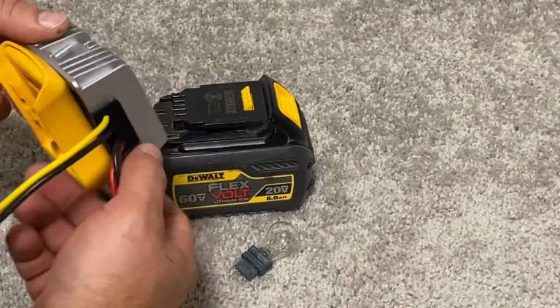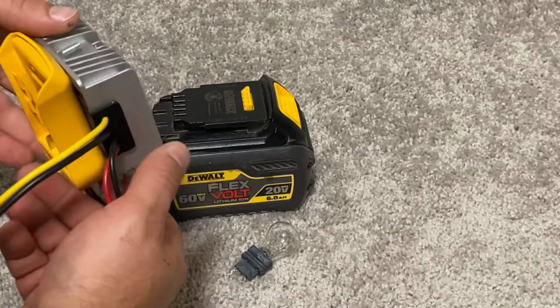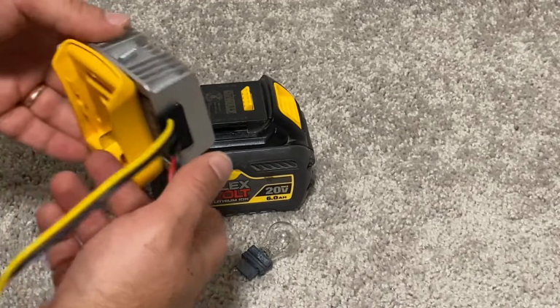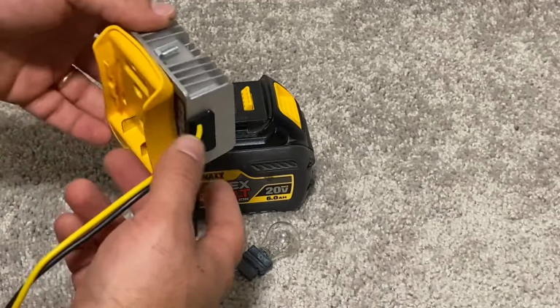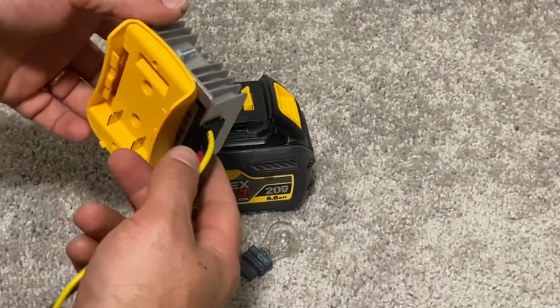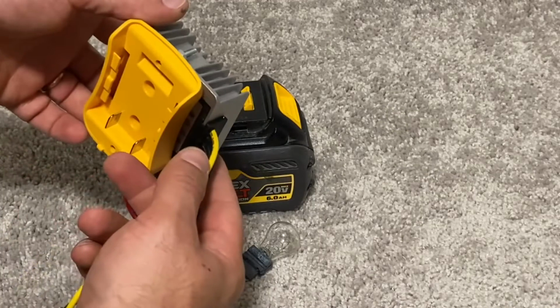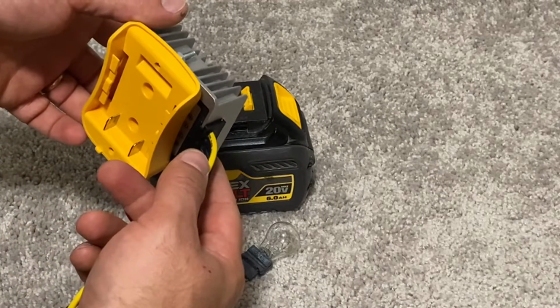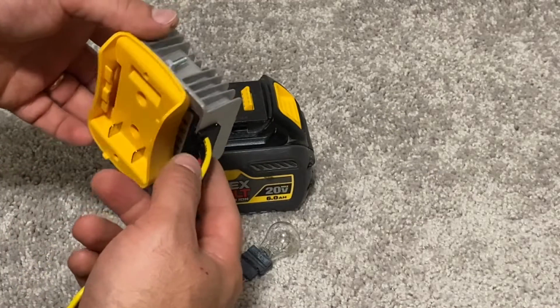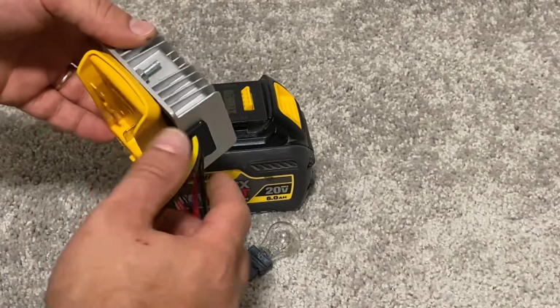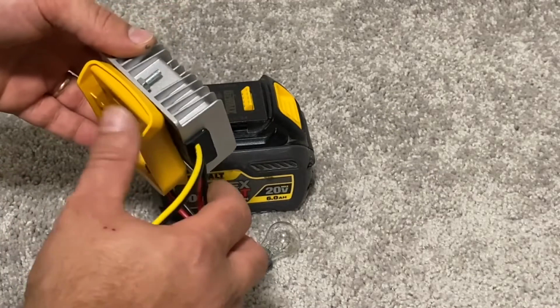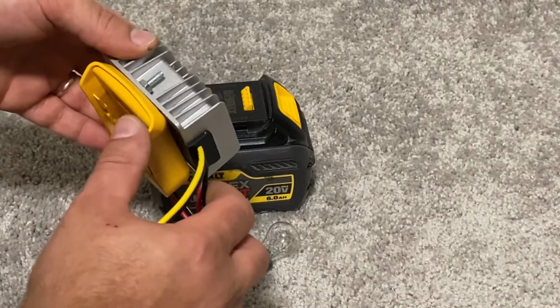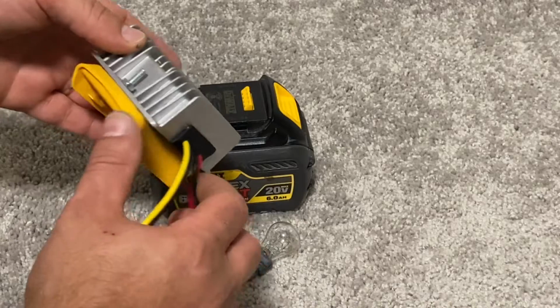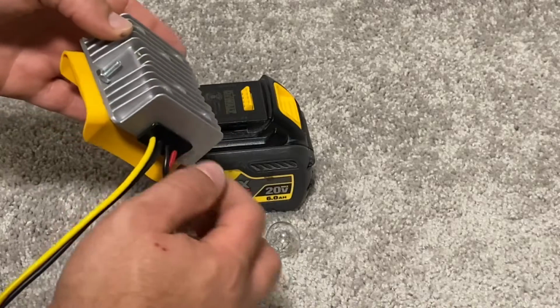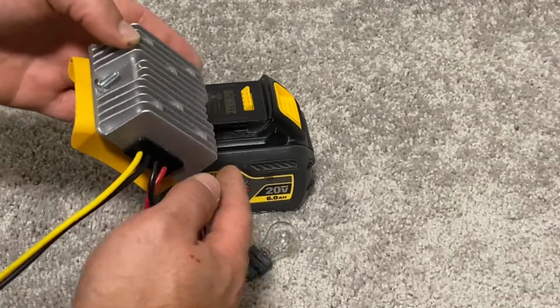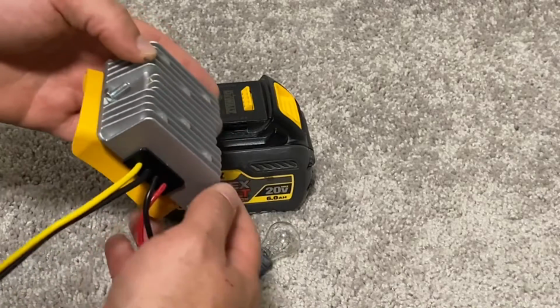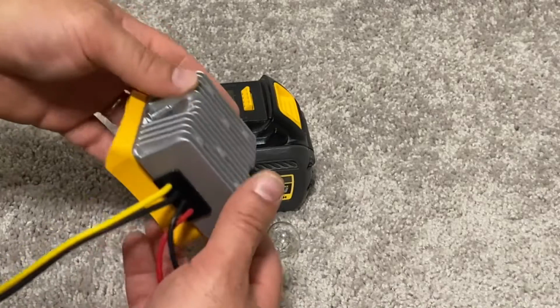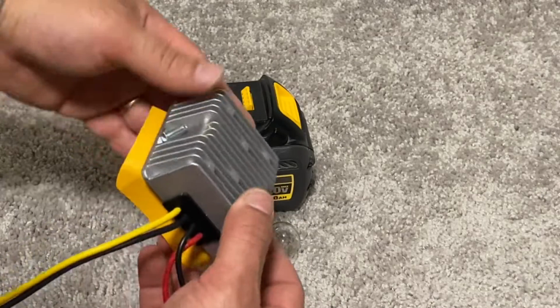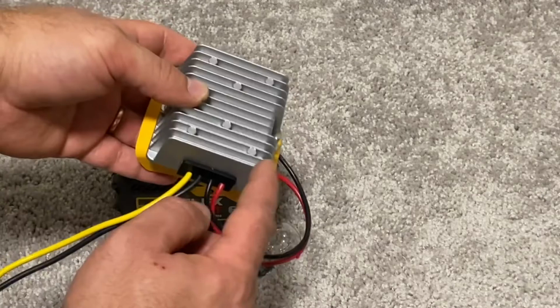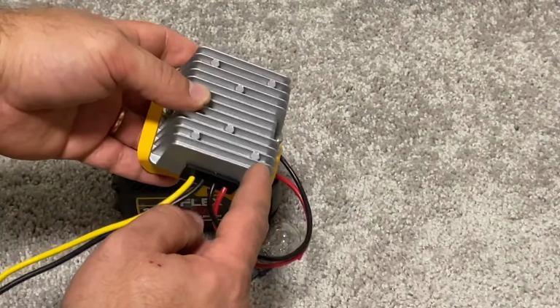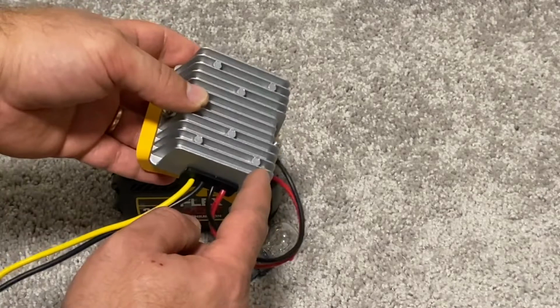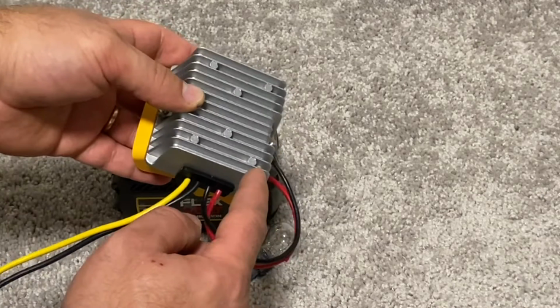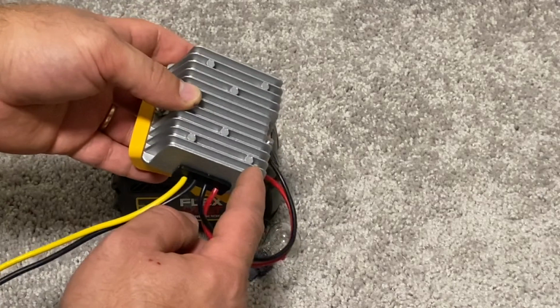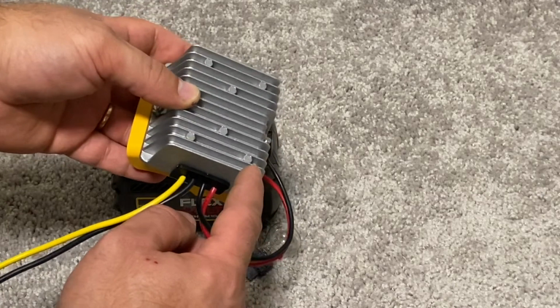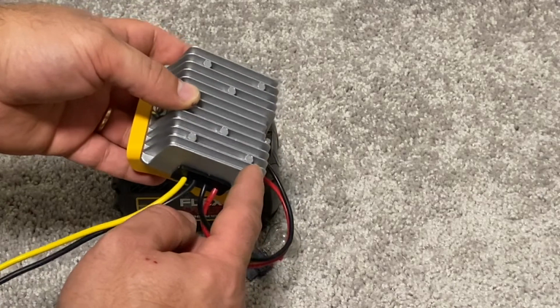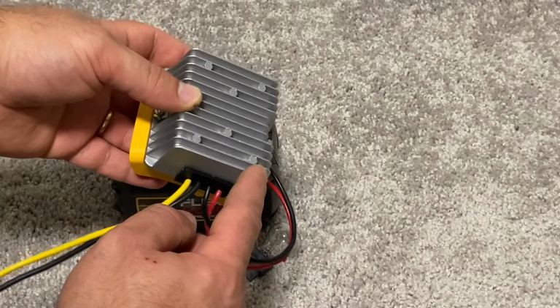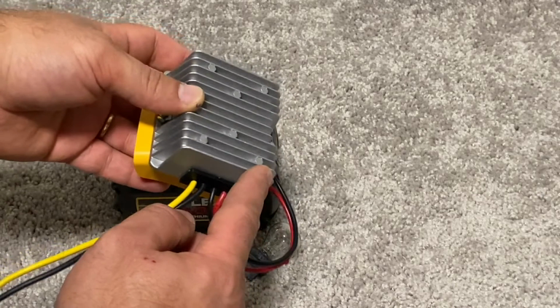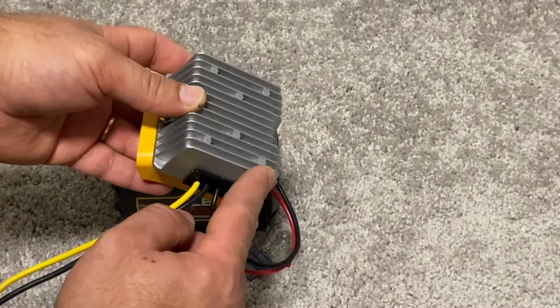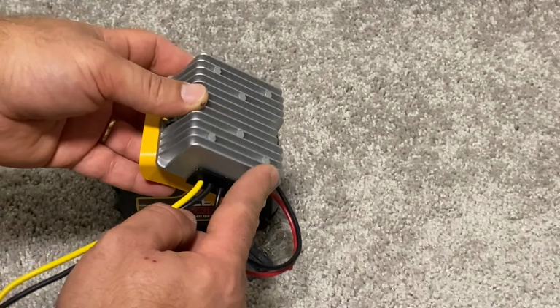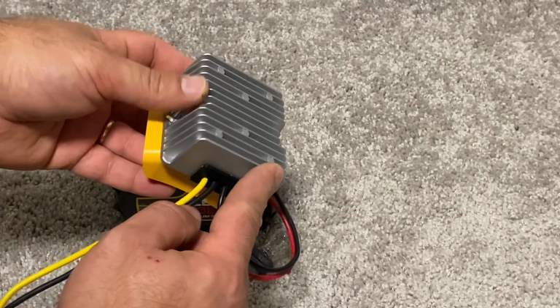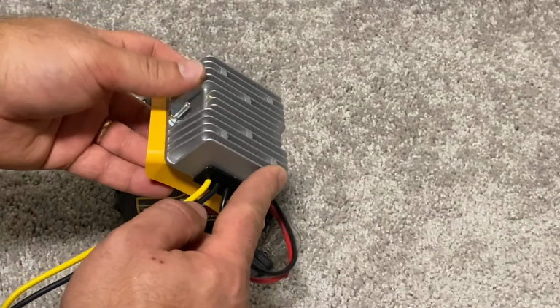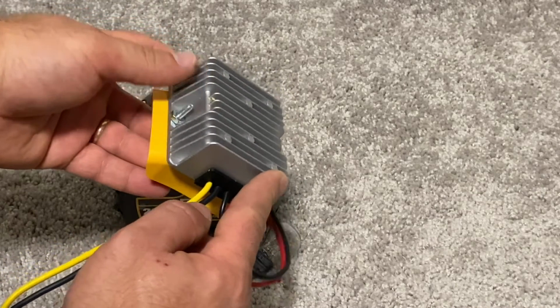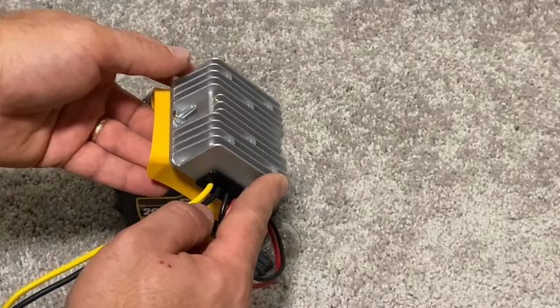This adapter can output 15 amps of 12 volt current. The yellow plastic part and the metal converter were not screwed together, so I had to do it myself.